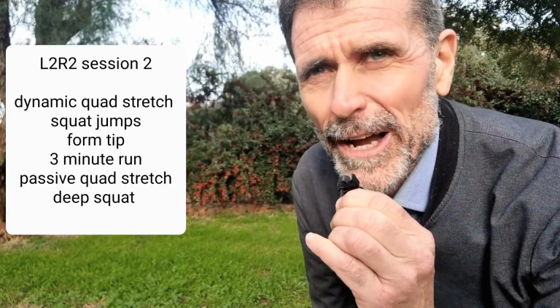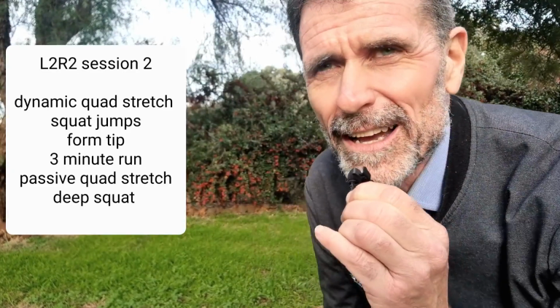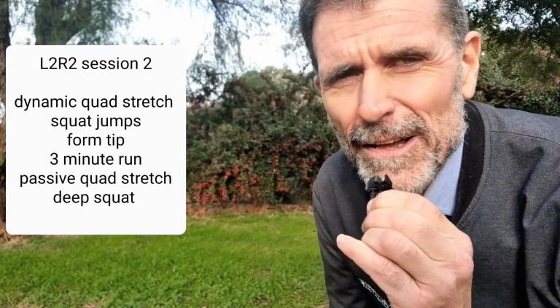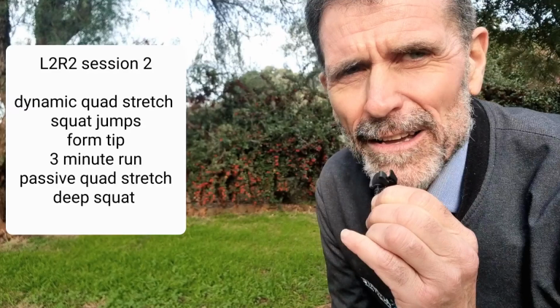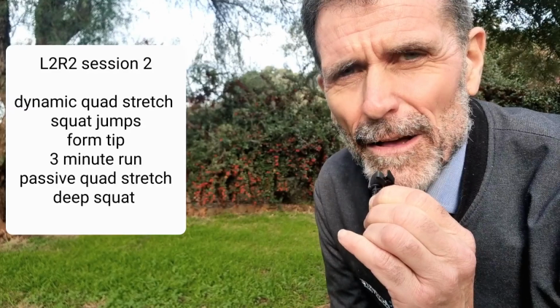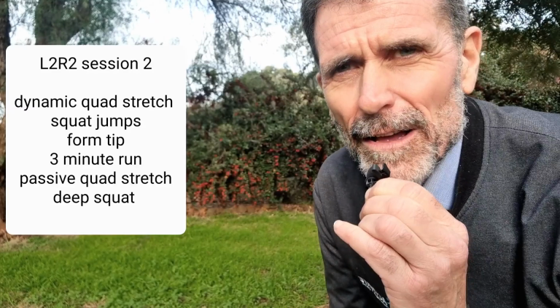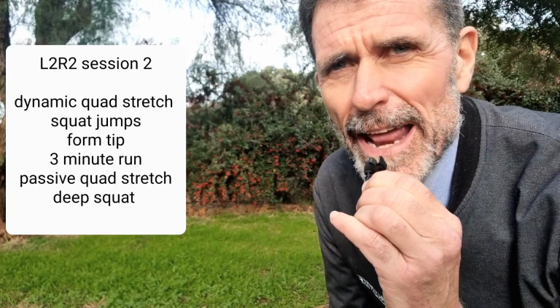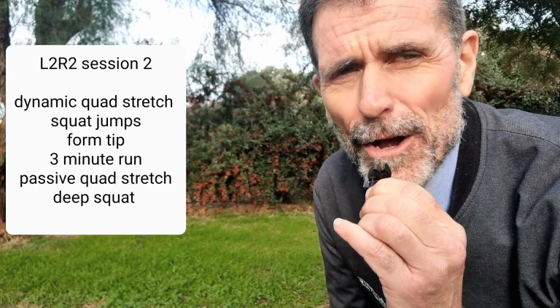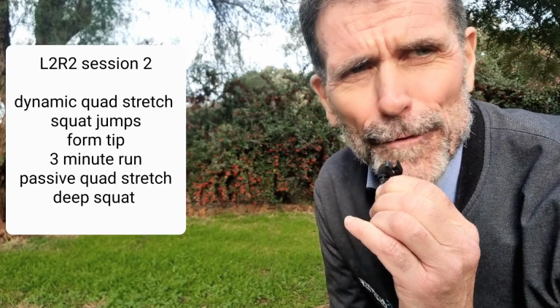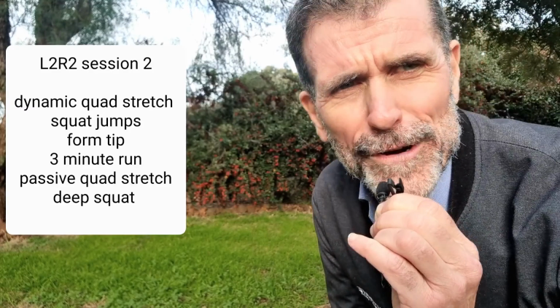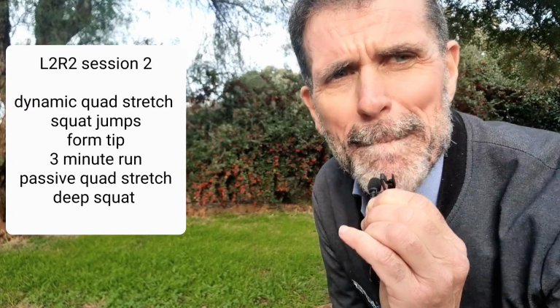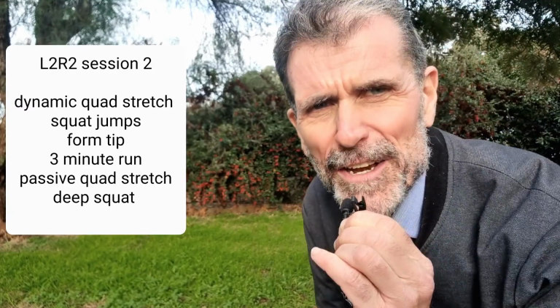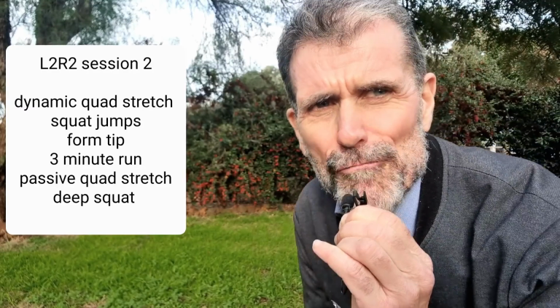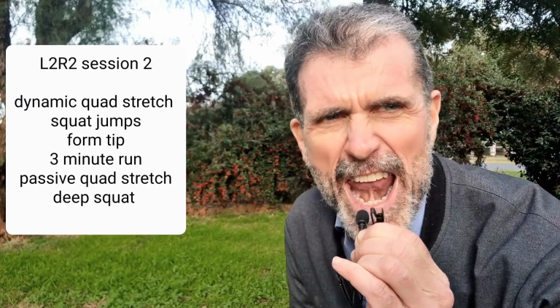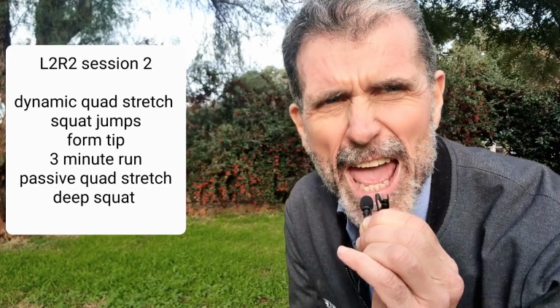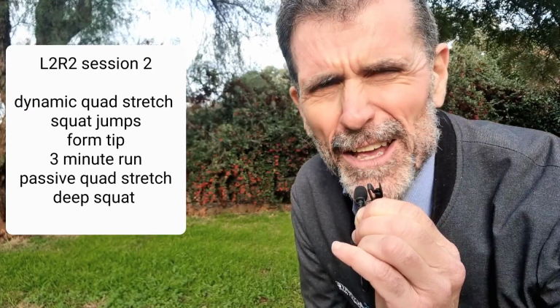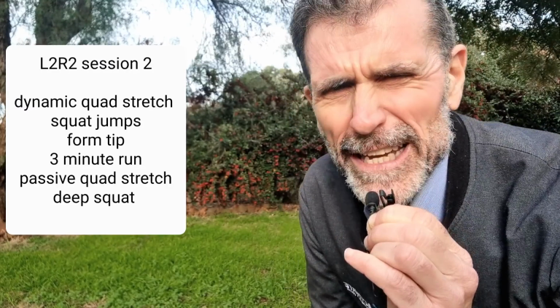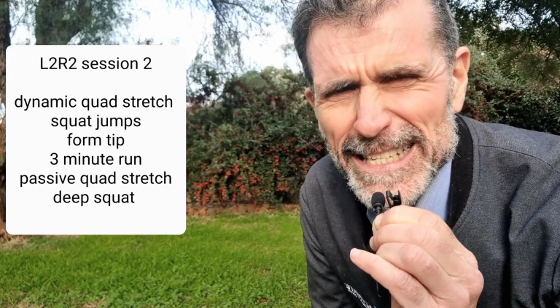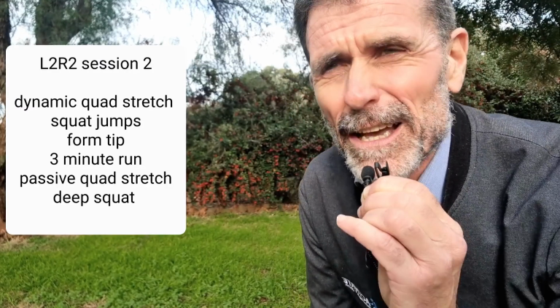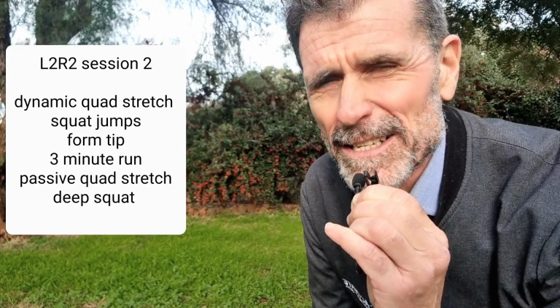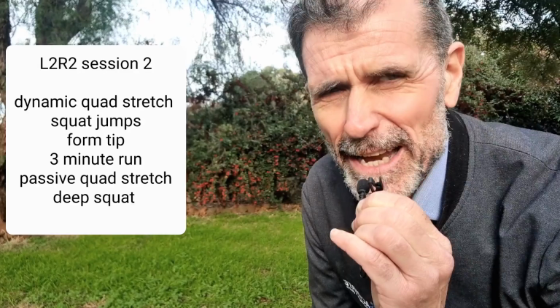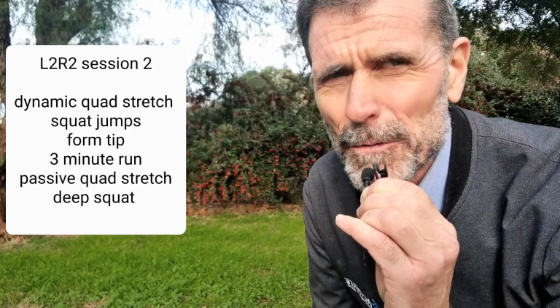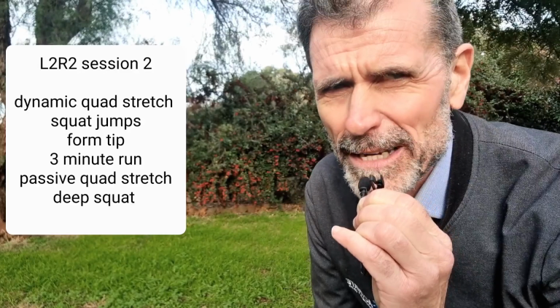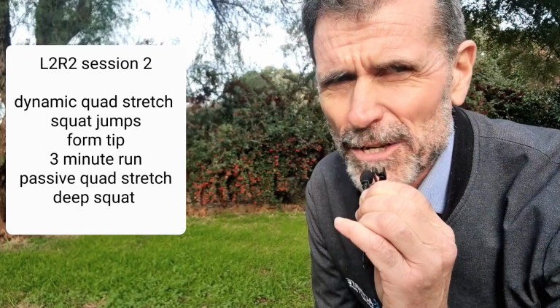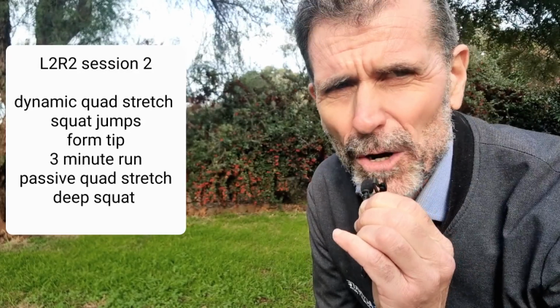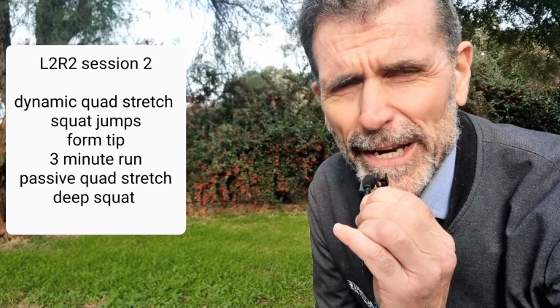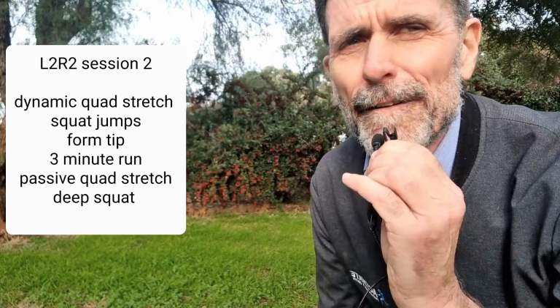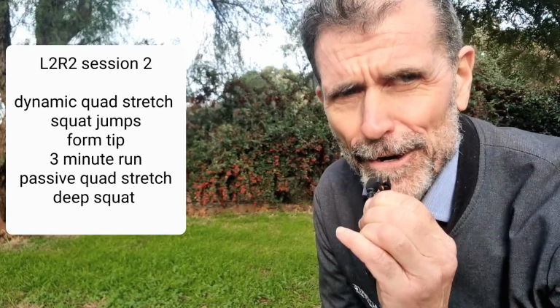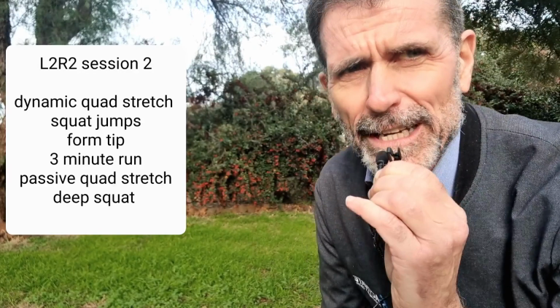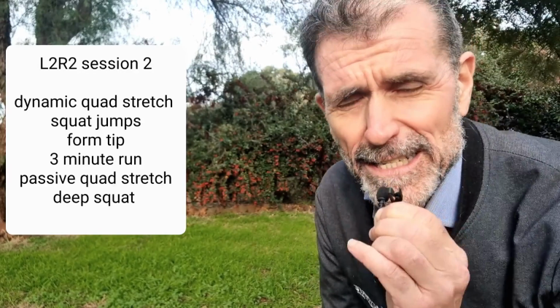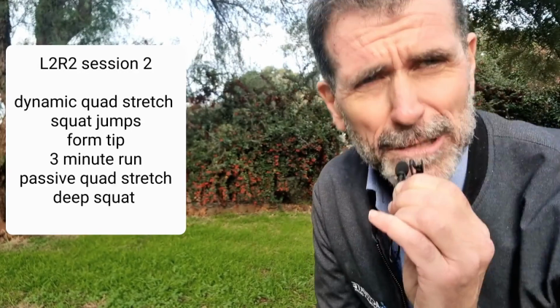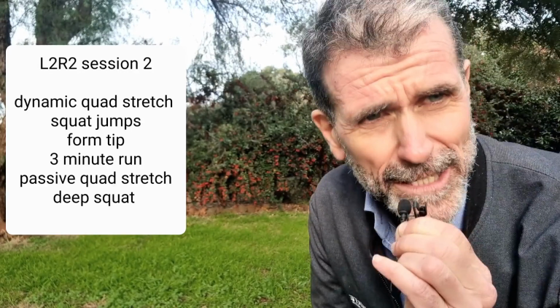Okay, now go for a three minute run. Easy, sustainable pace — not quick. Very easy, please.